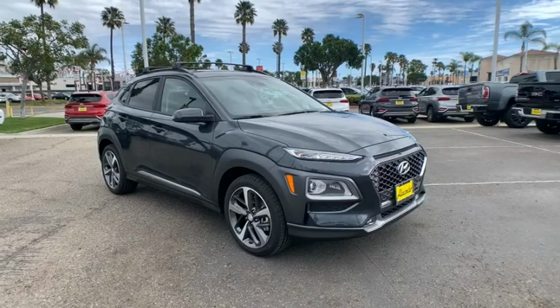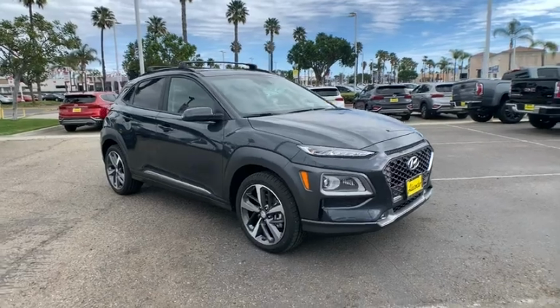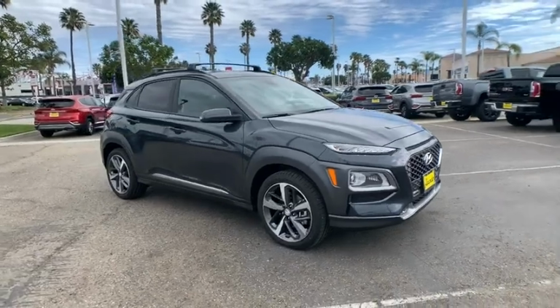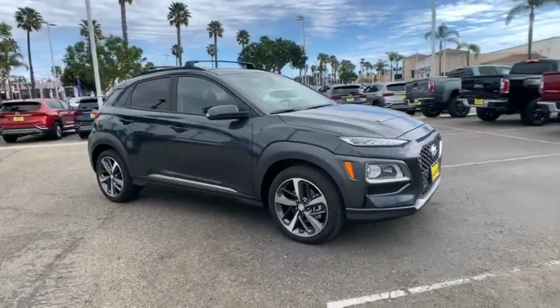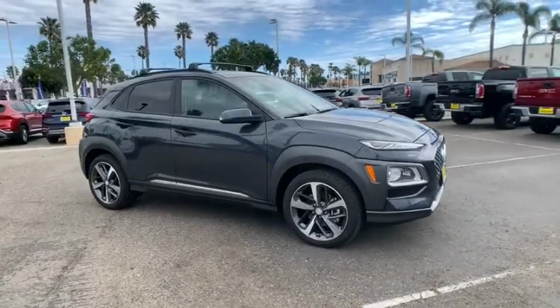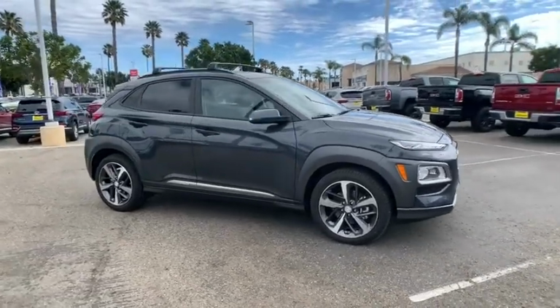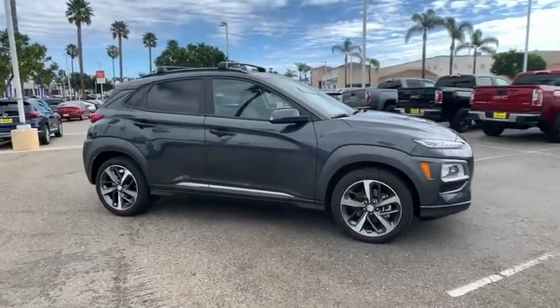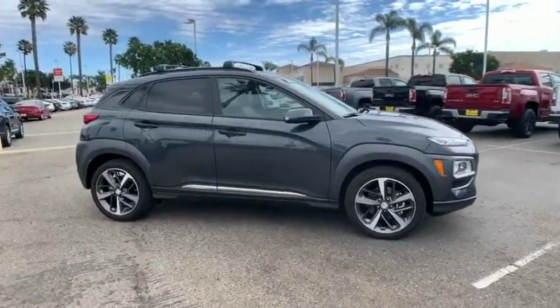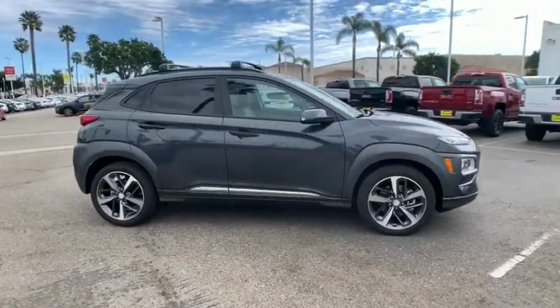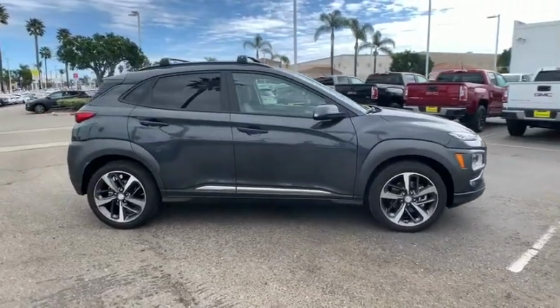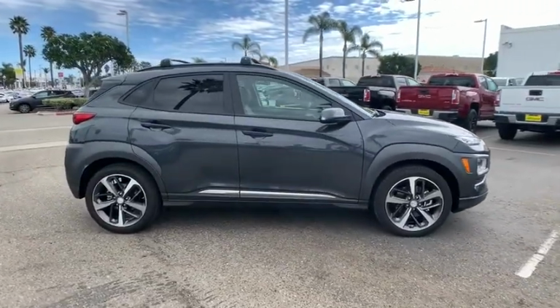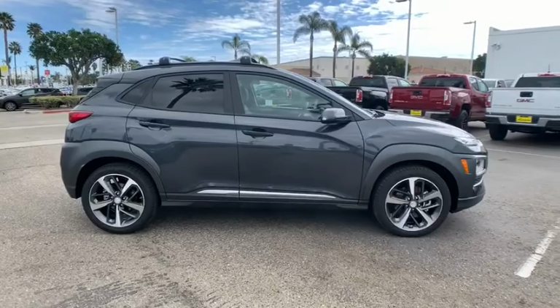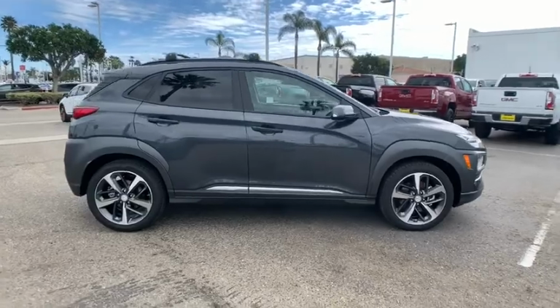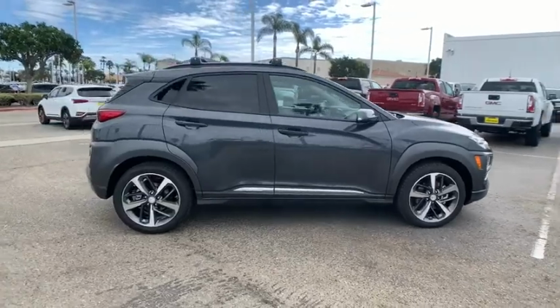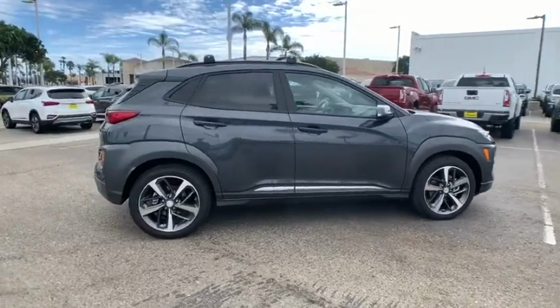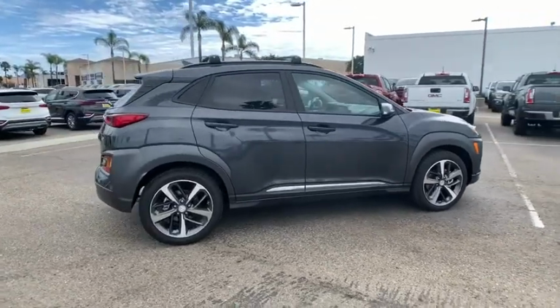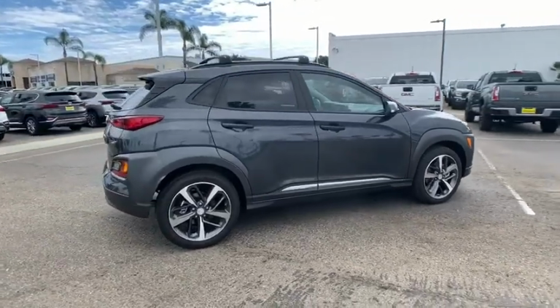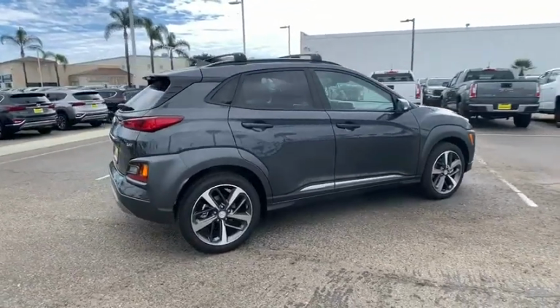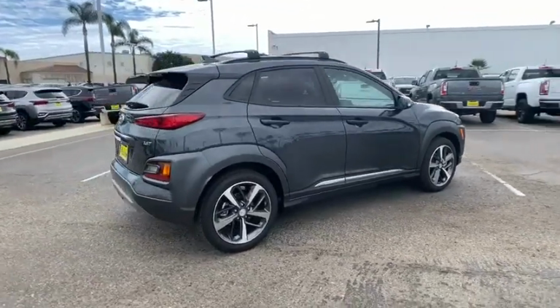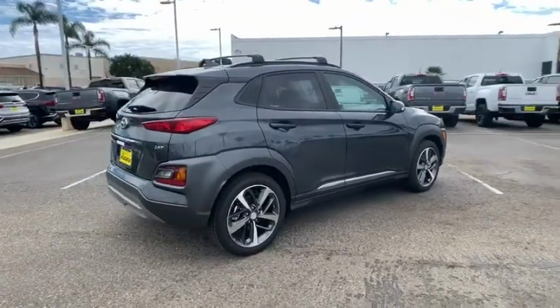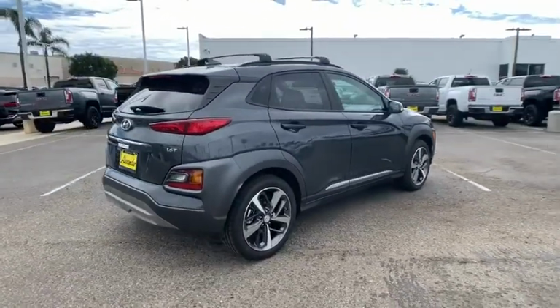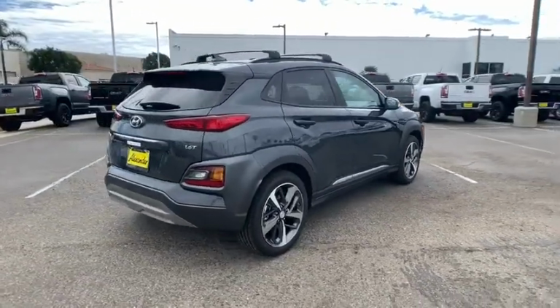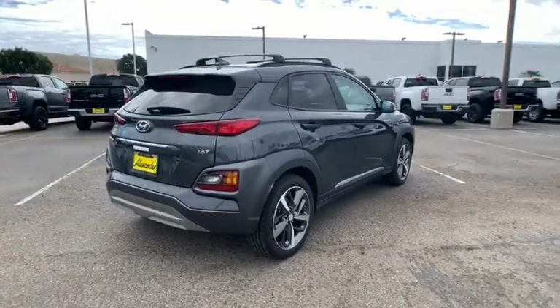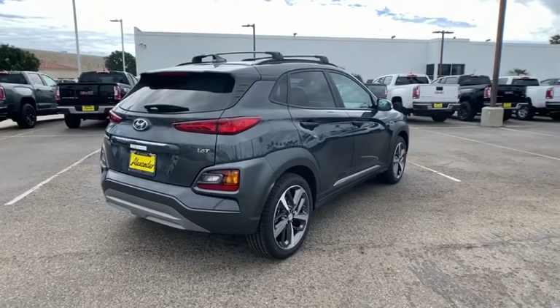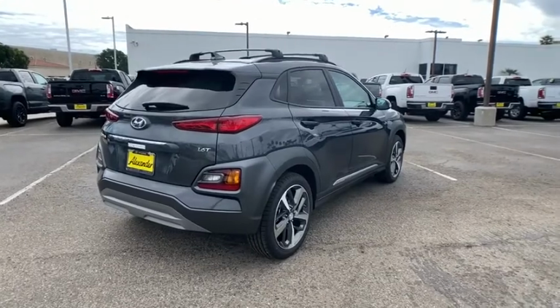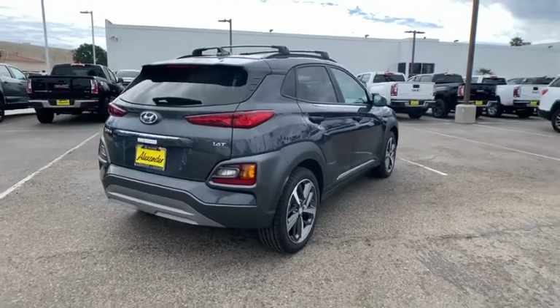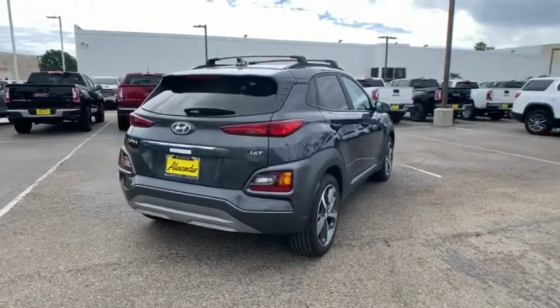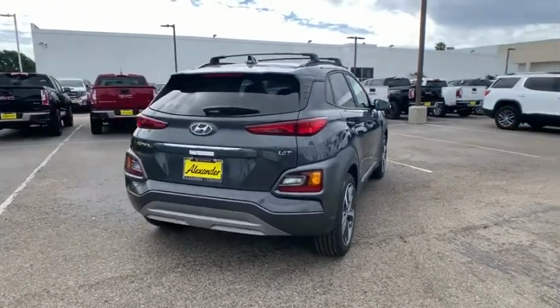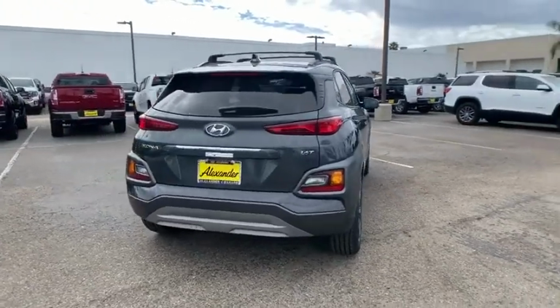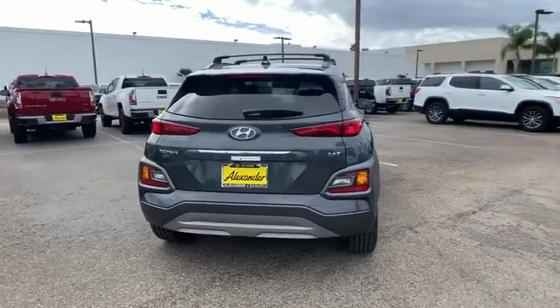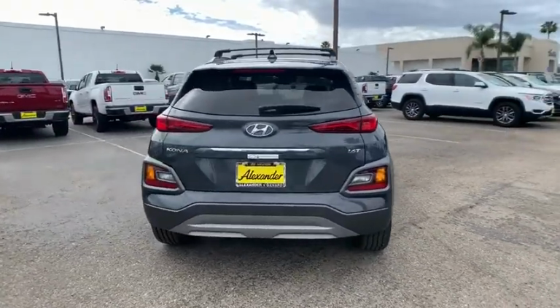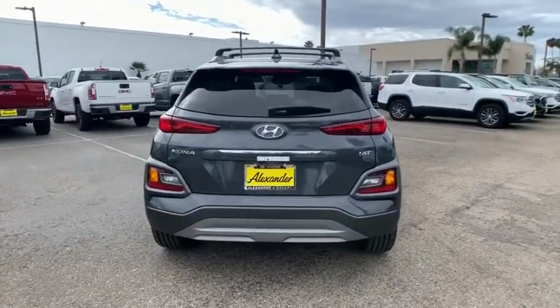Stop by and take a look at the 2020 Hyundai Kona. The Hyundai Kona provides a wide variety of functionality in a small SUV body. The energetic design is perfect for those looking to marry their adventurous side with their urban lifestyle.